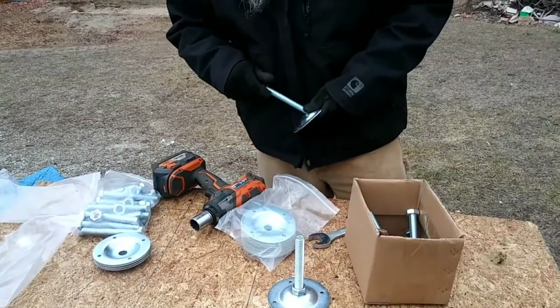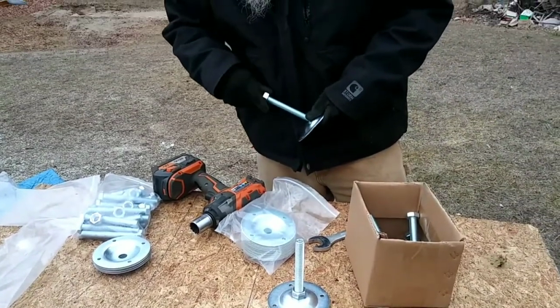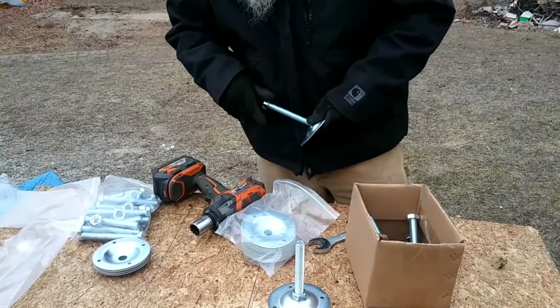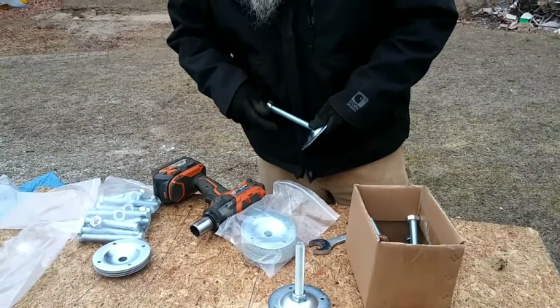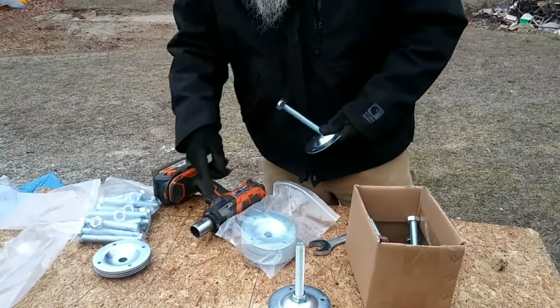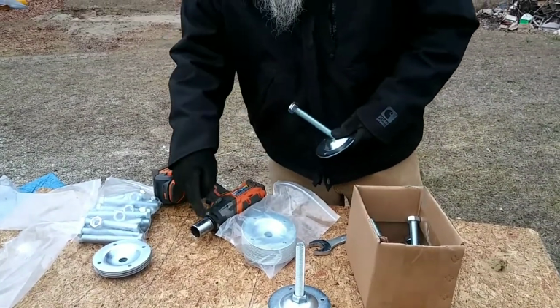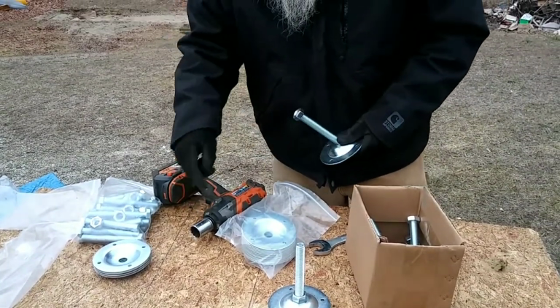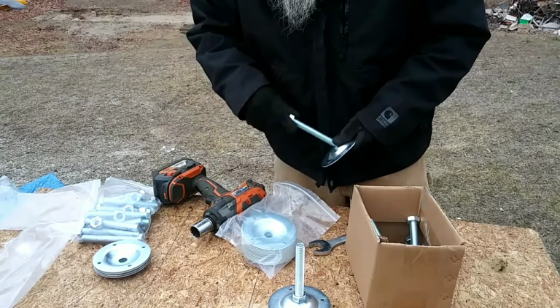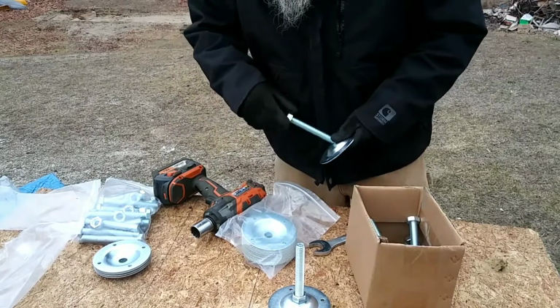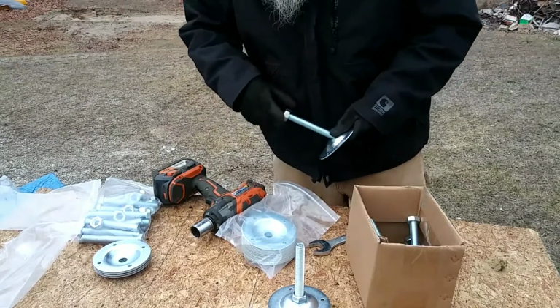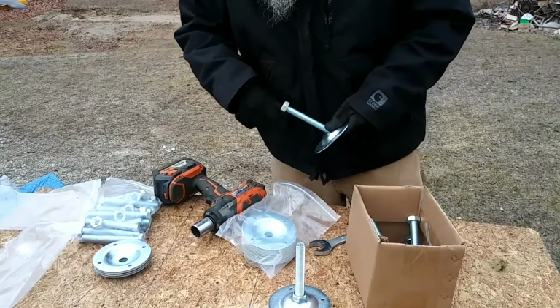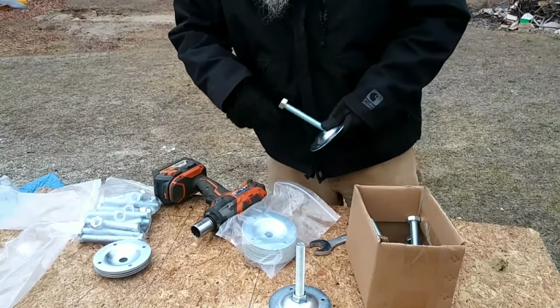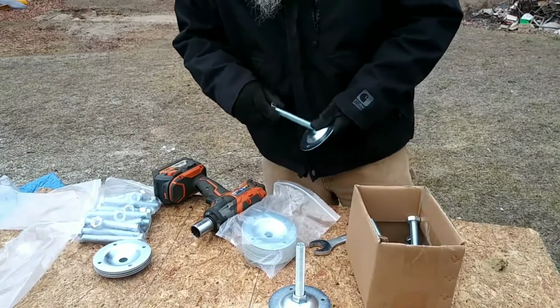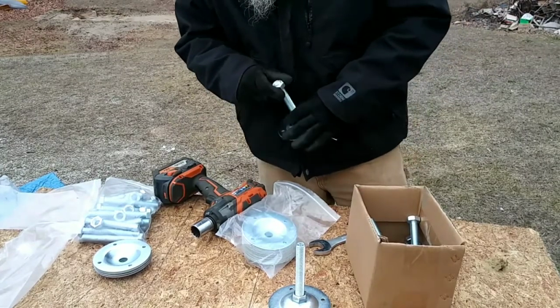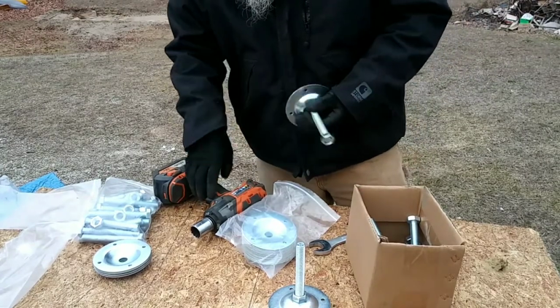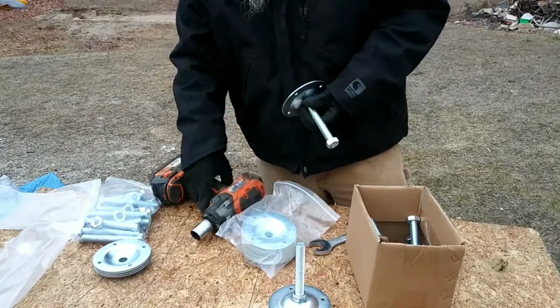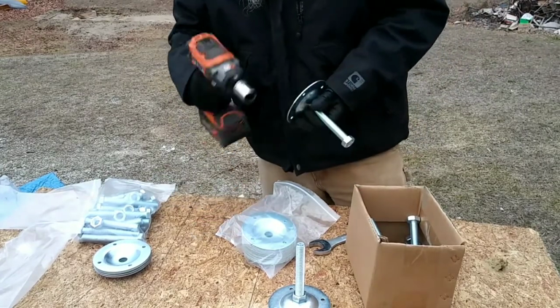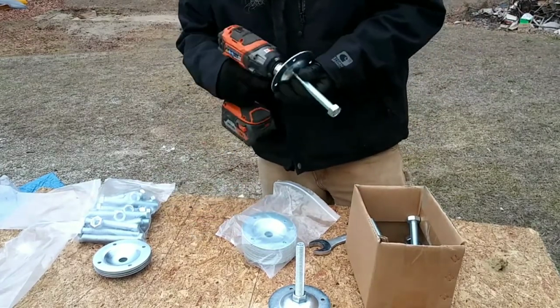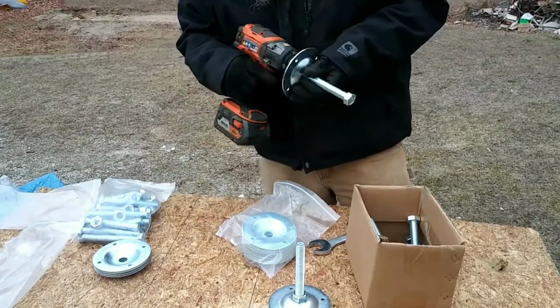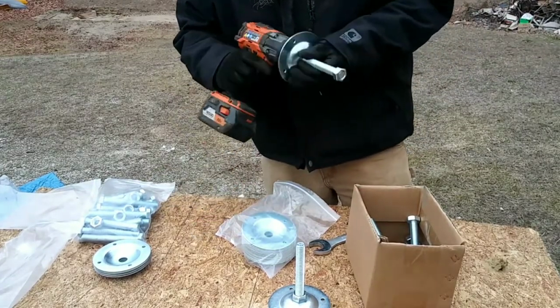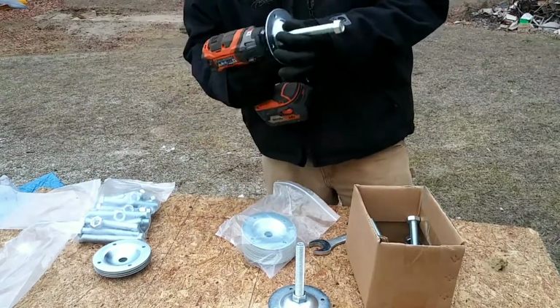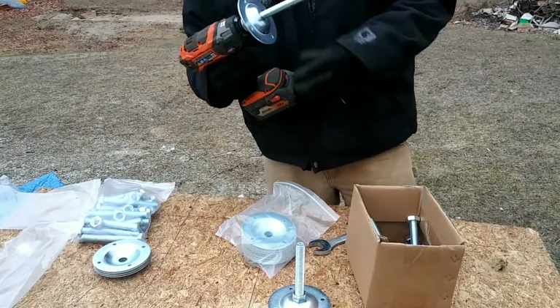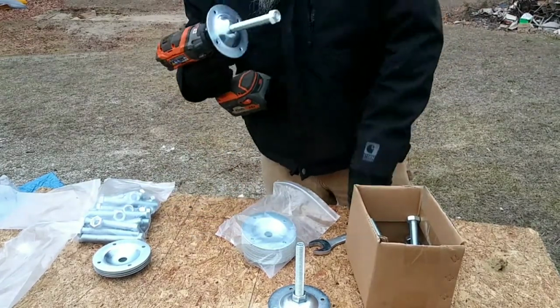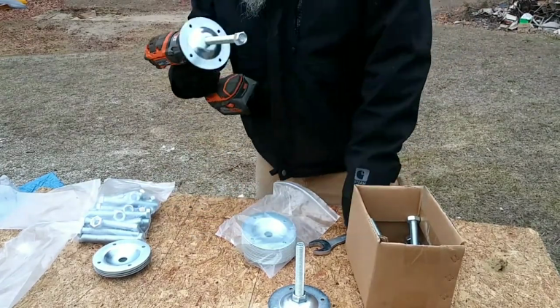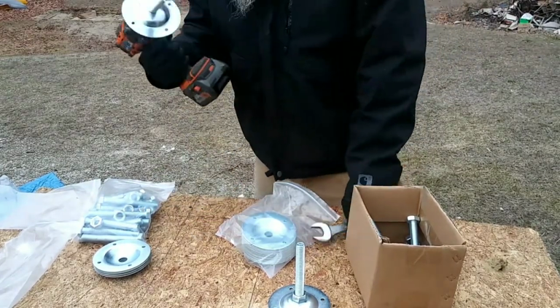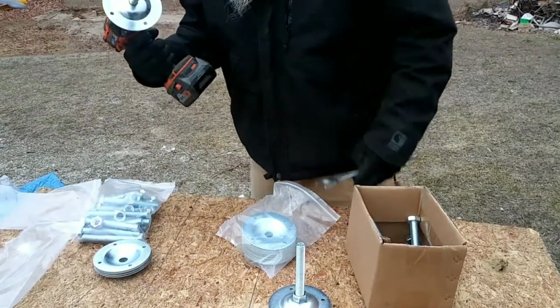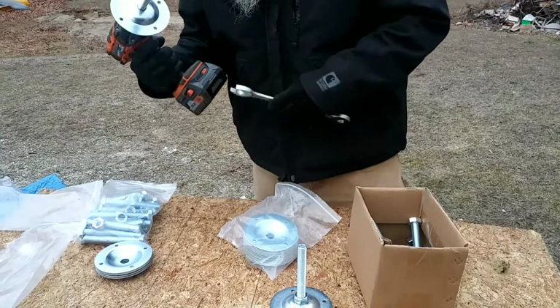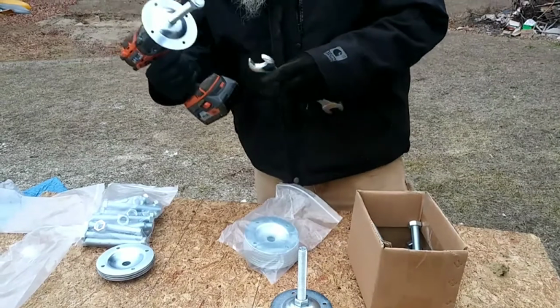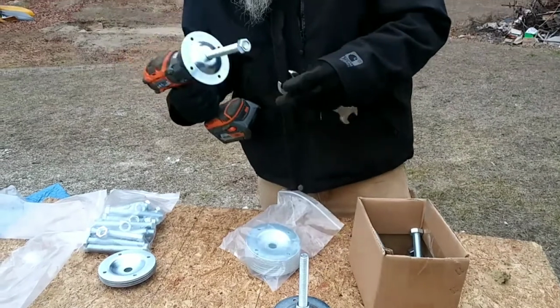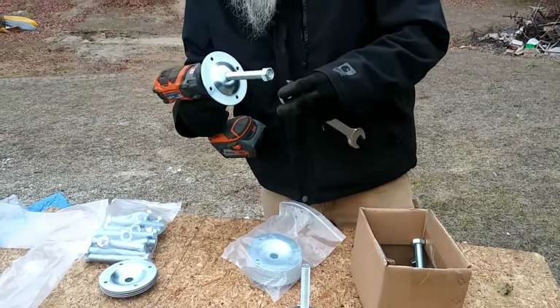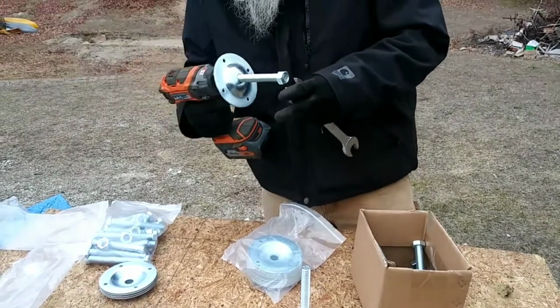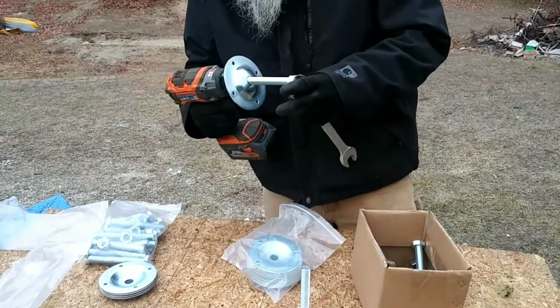This is a regular half-inch drive impact, and these batteries basically go to my whole set.